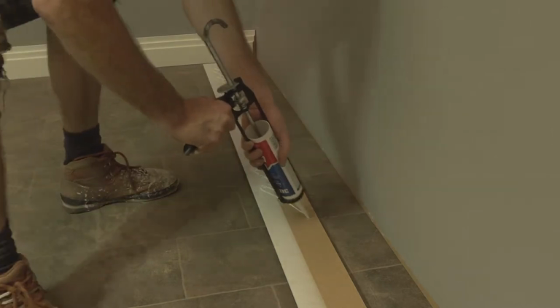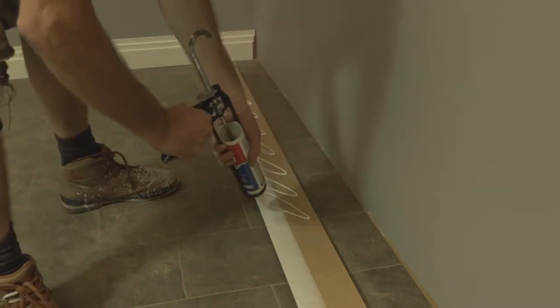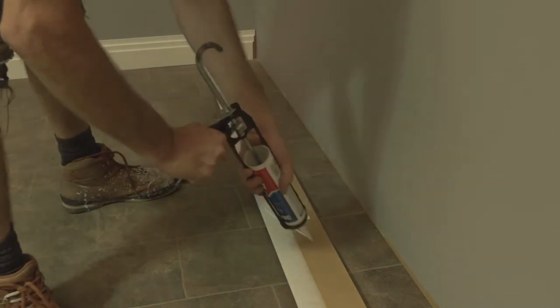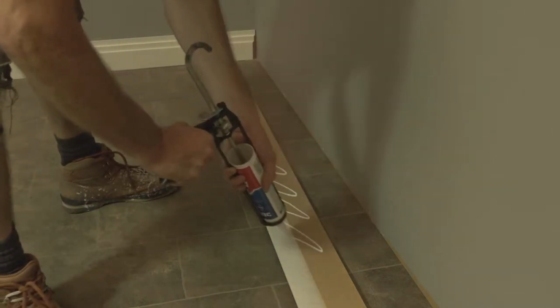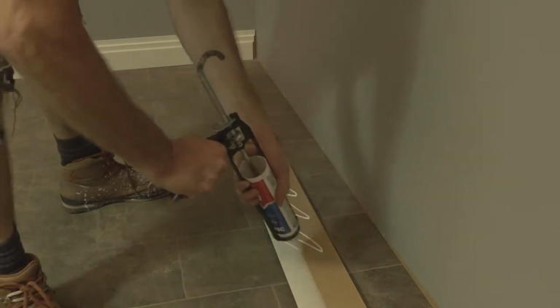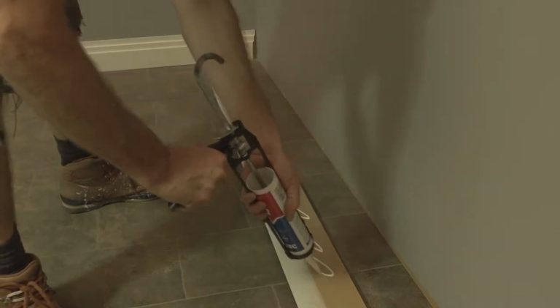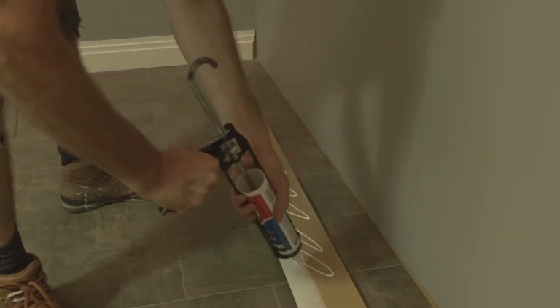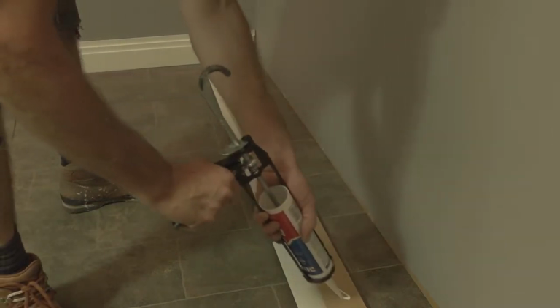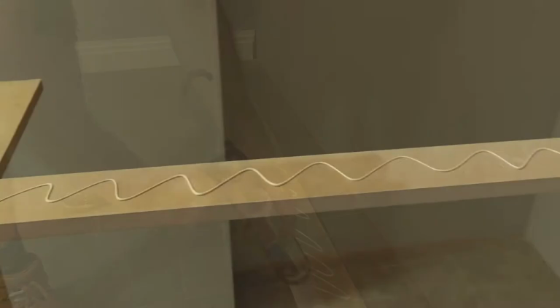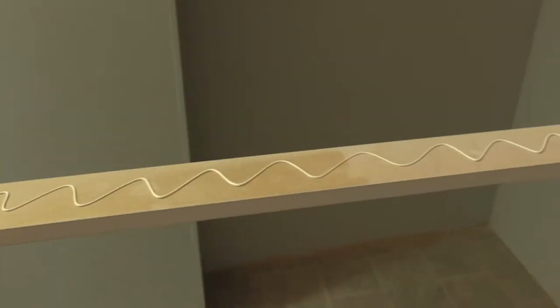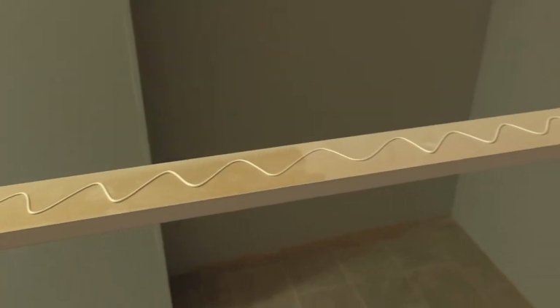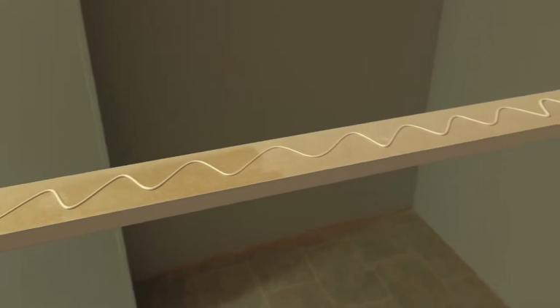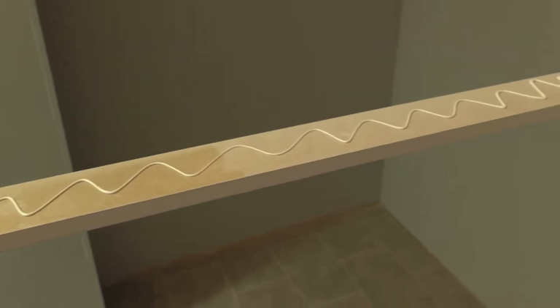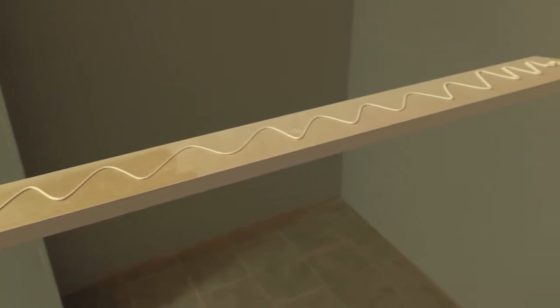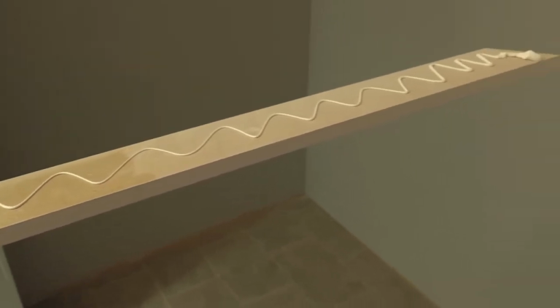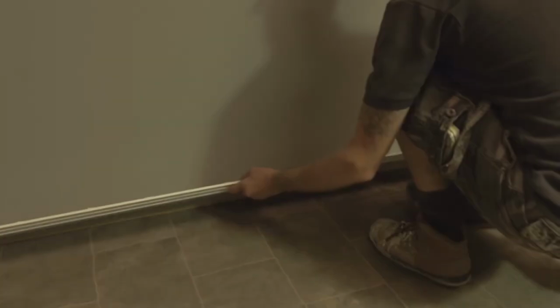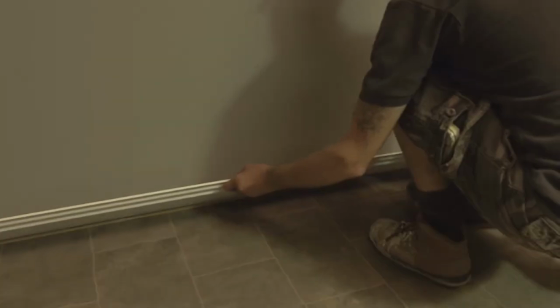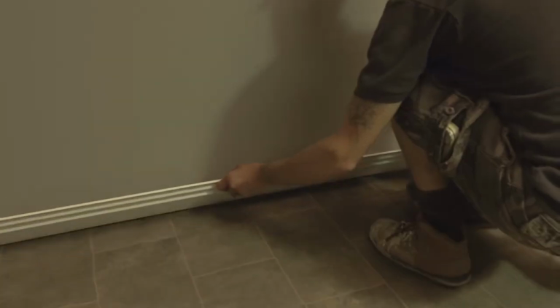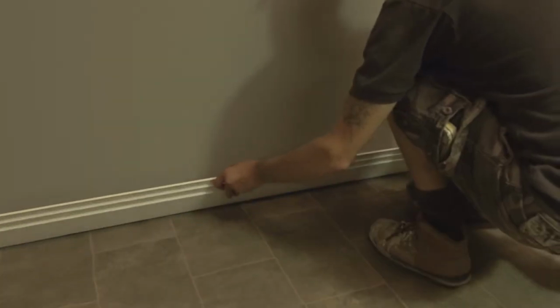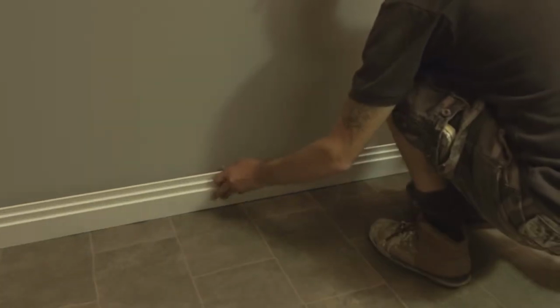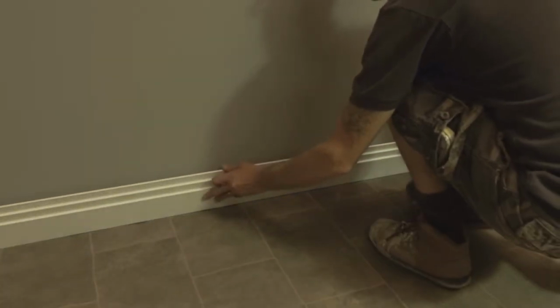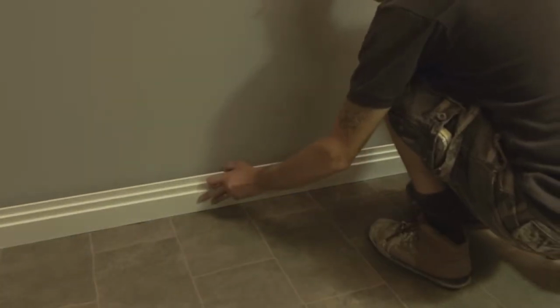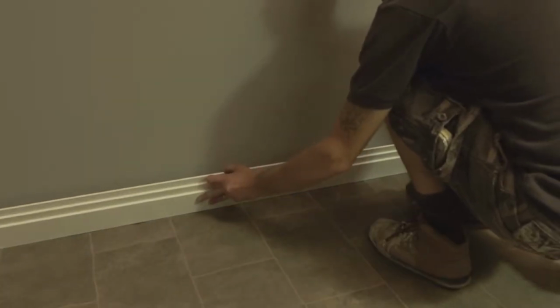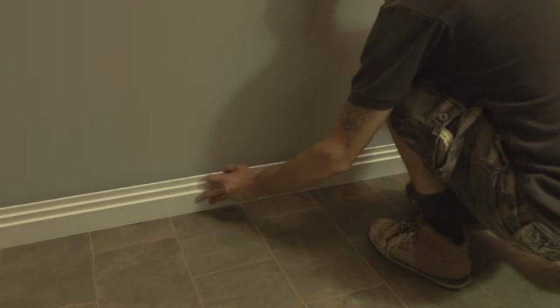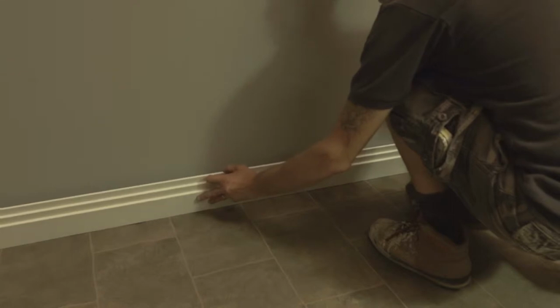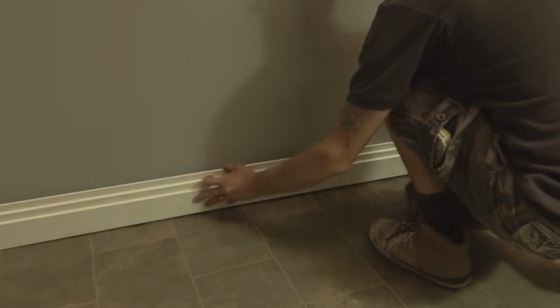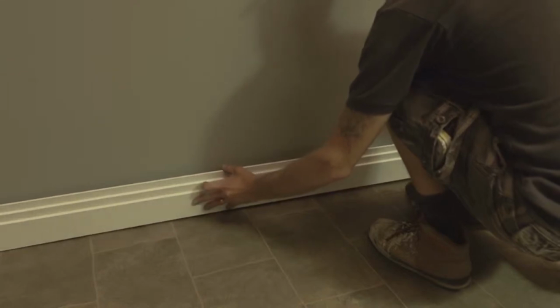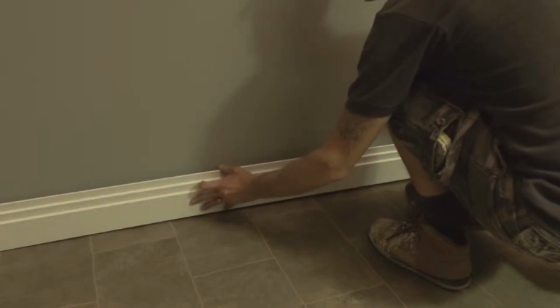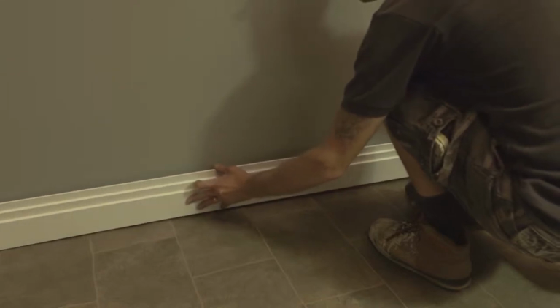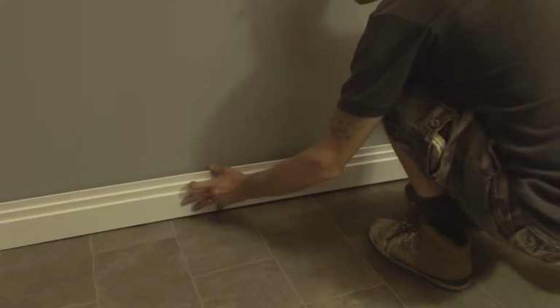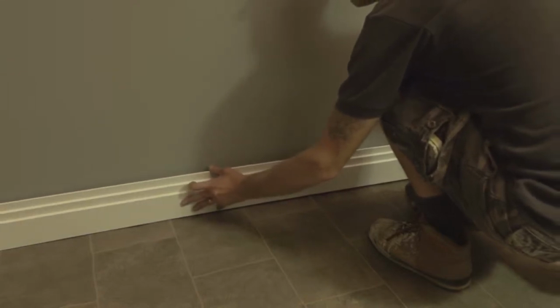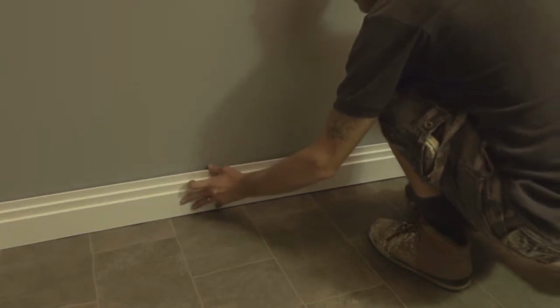The trick is just to use enough. Too little and it may not stick. Too much and it may not sit flush. When applying the skirting to the wall, you should press firmly on it all the way along the length to ensure full adhesion is achieved.